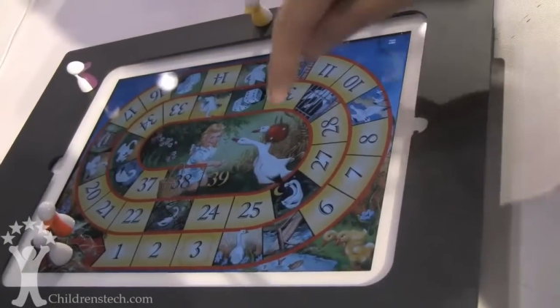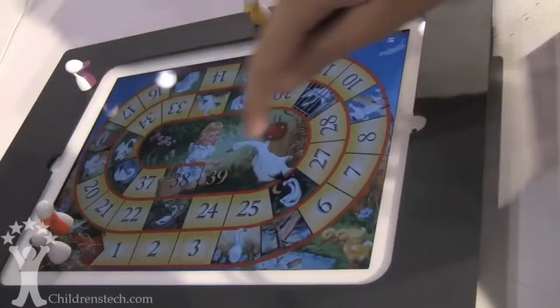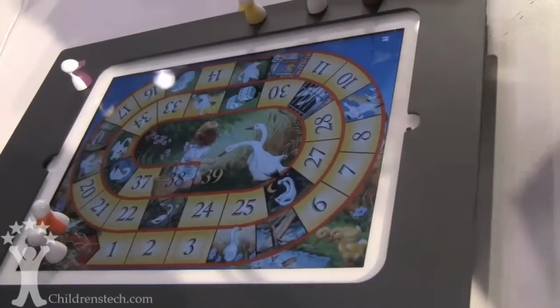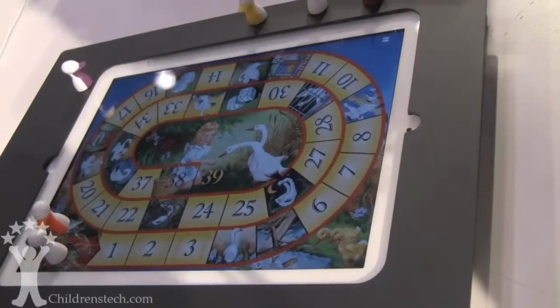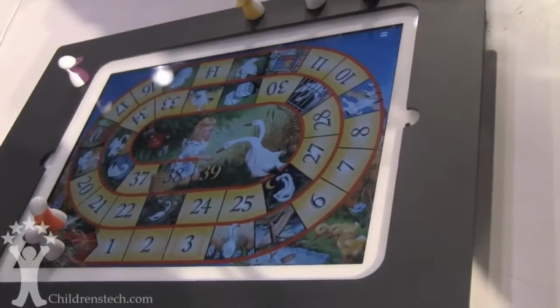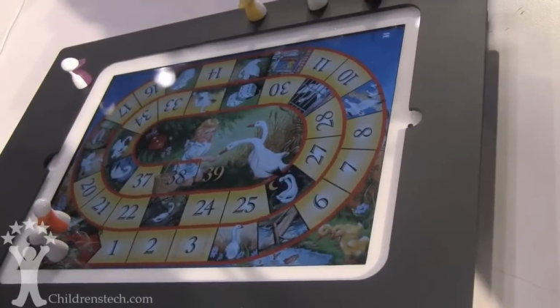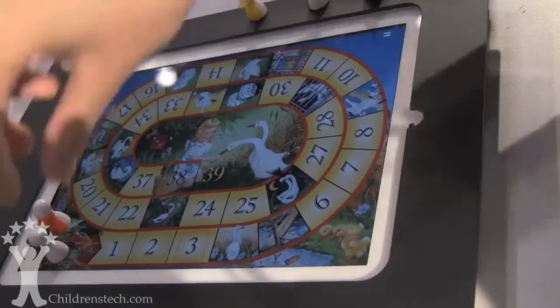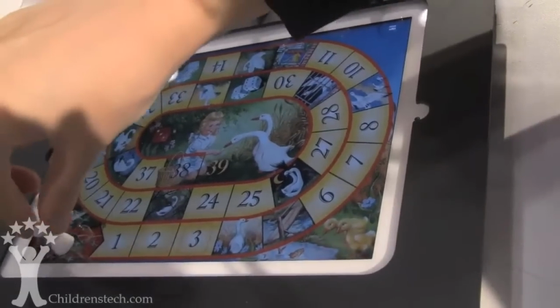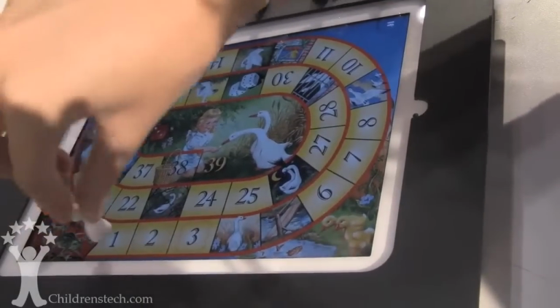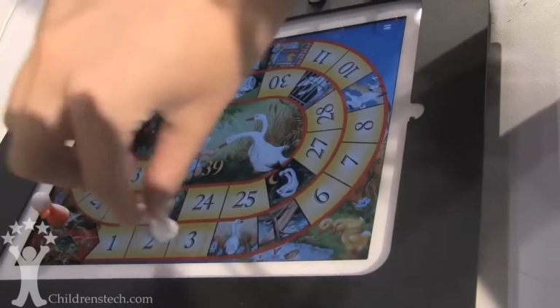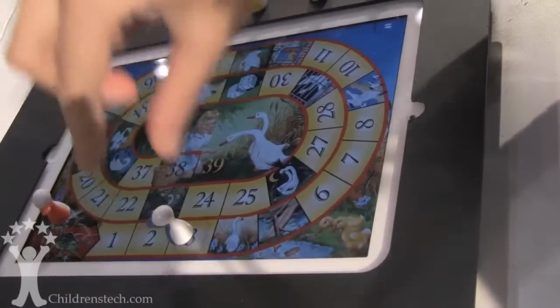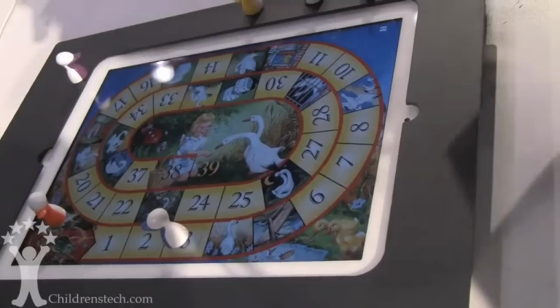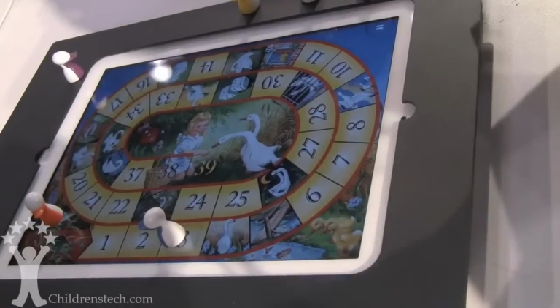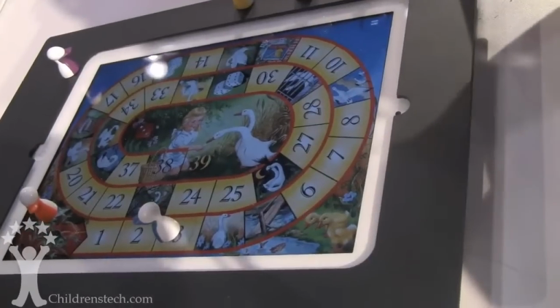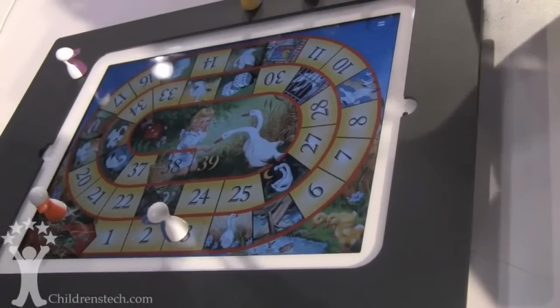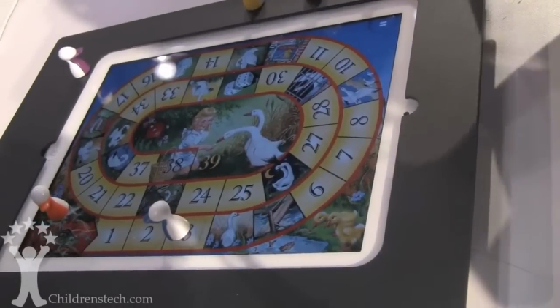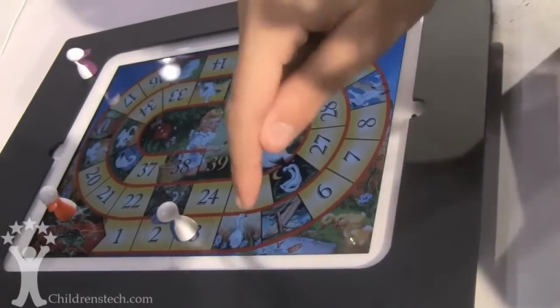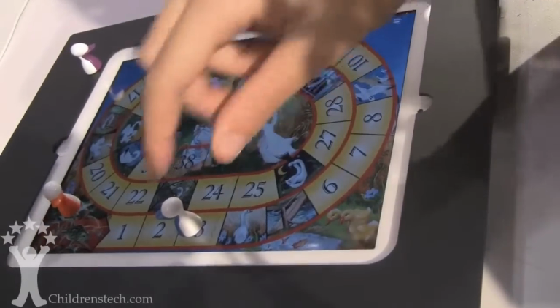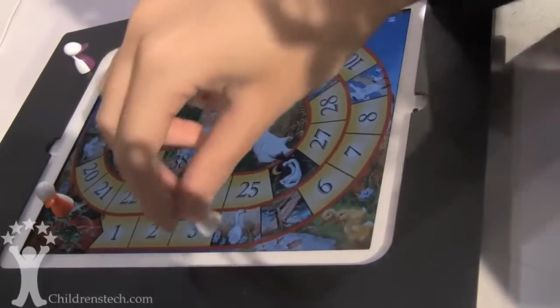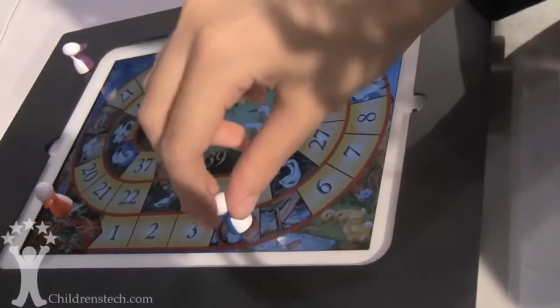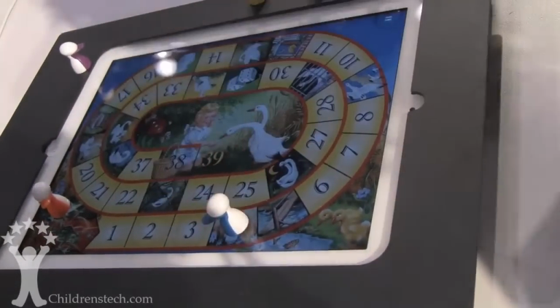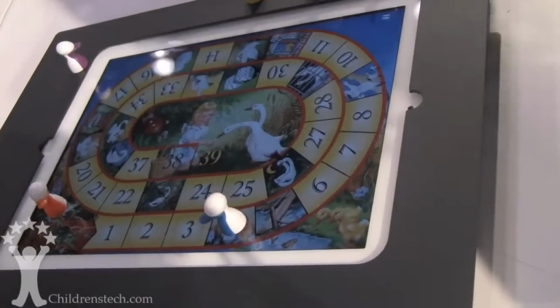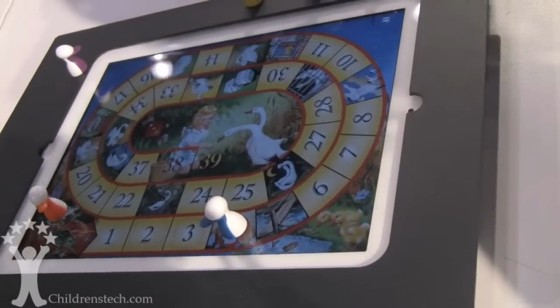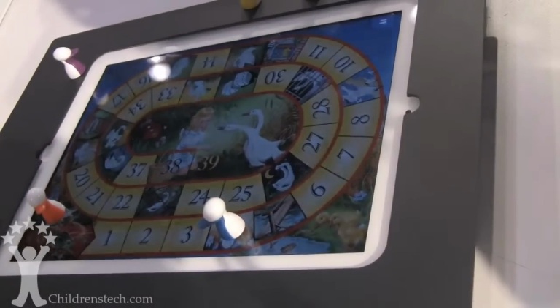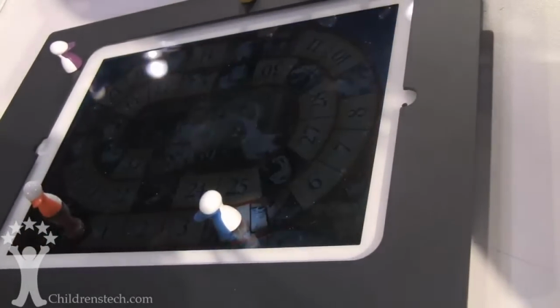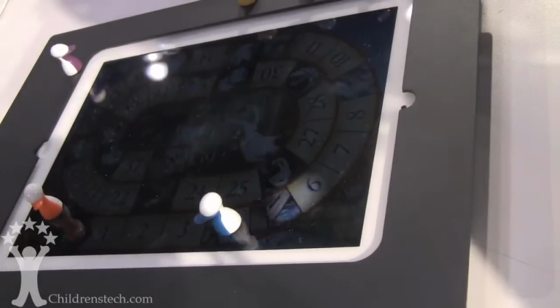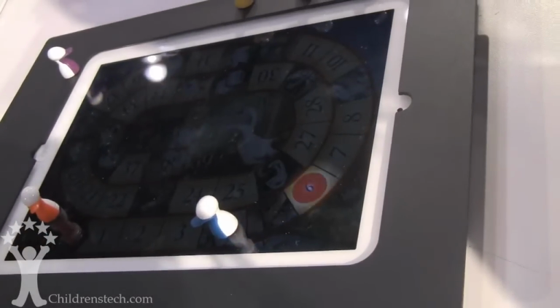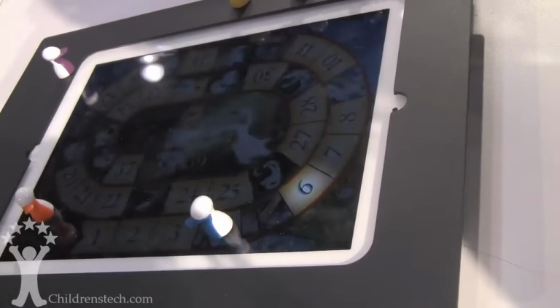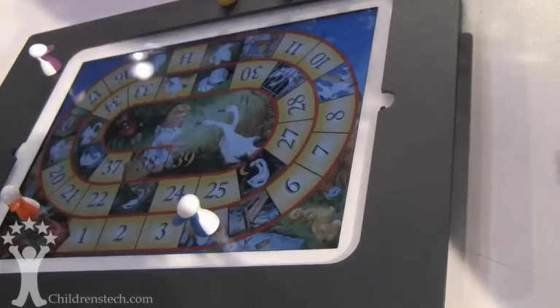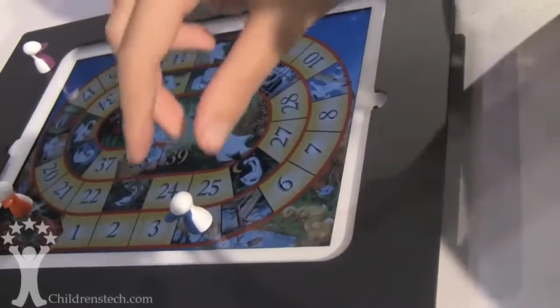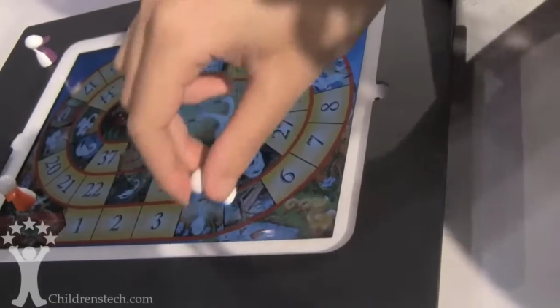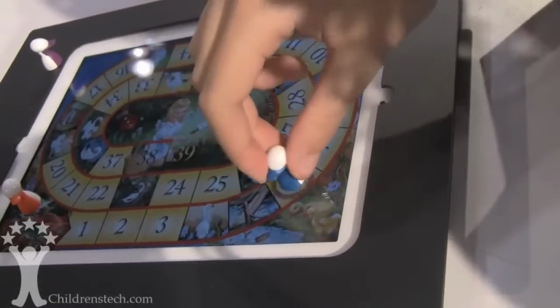You just roll the die with your finger and put it on the three. The element here is that if you land on a goose piece, you see that it comes to life and it moves you over here.